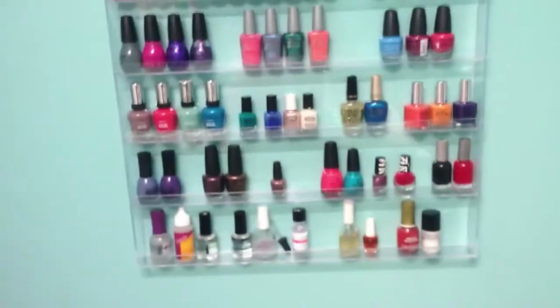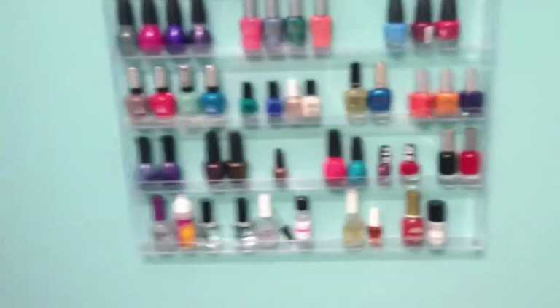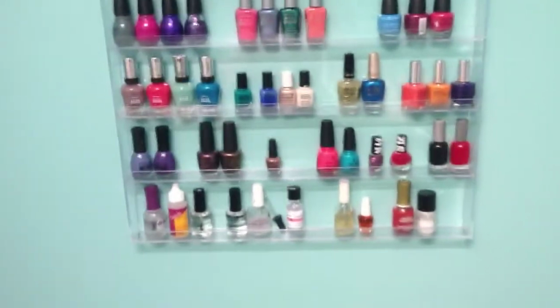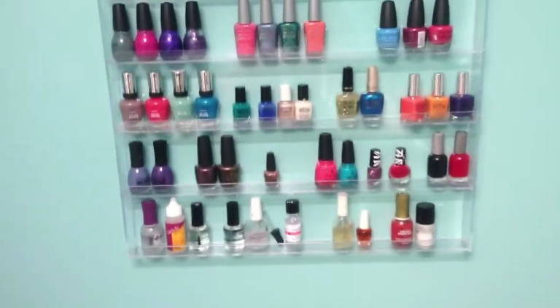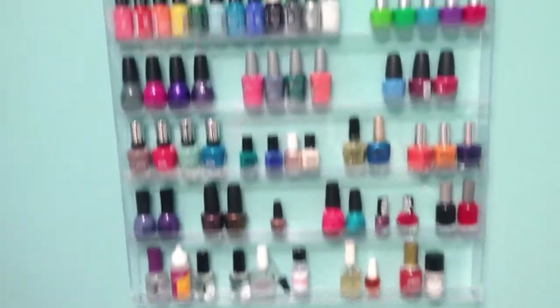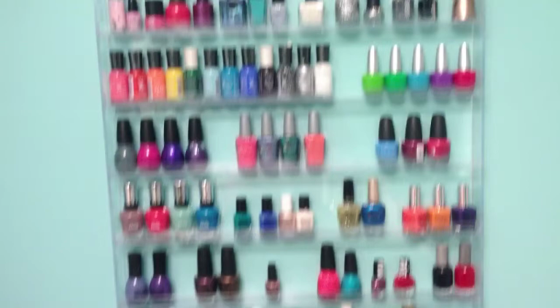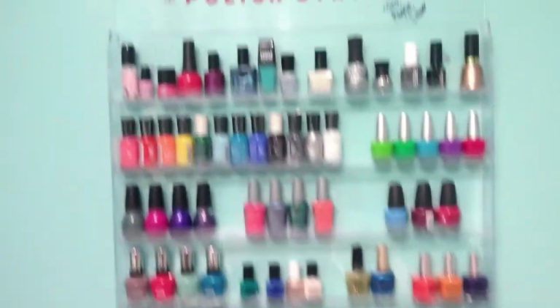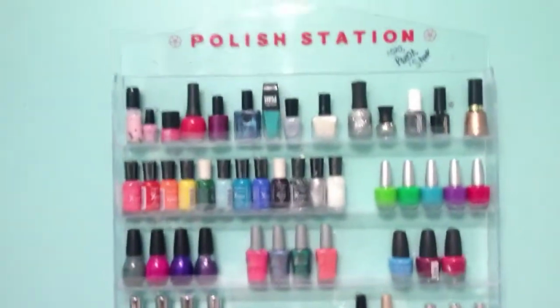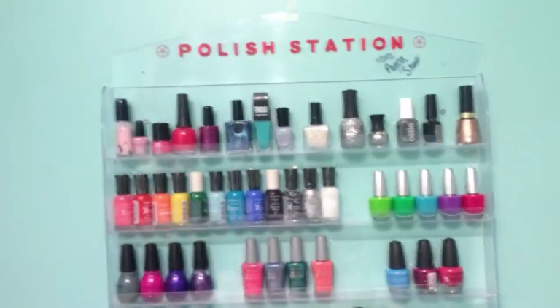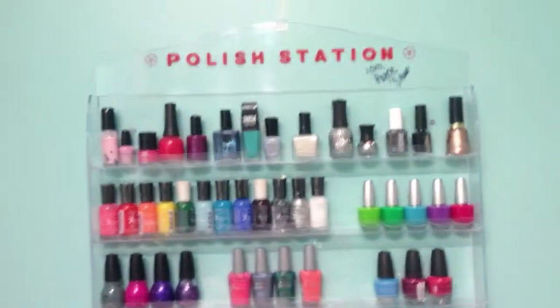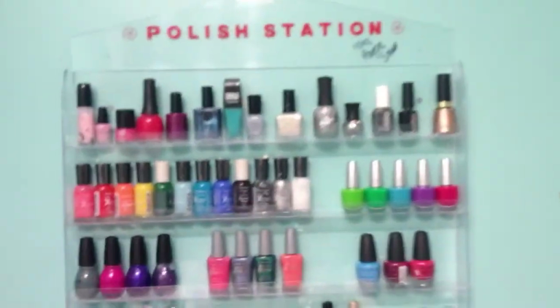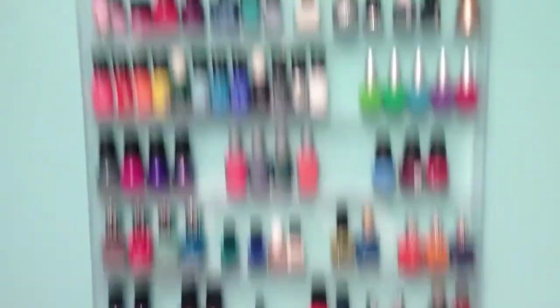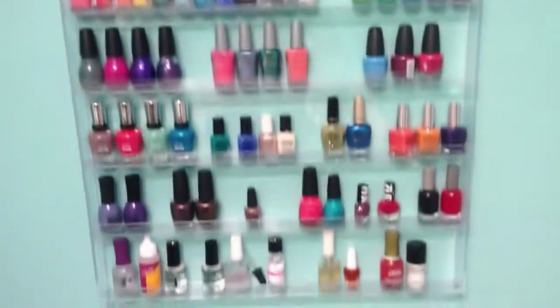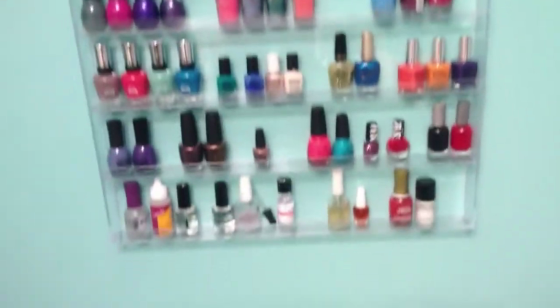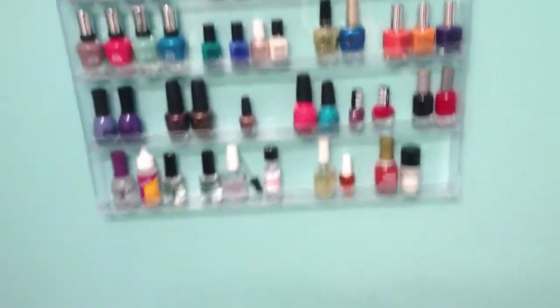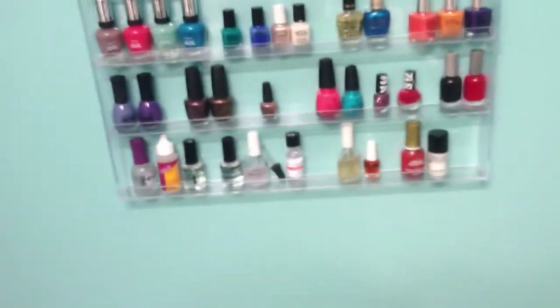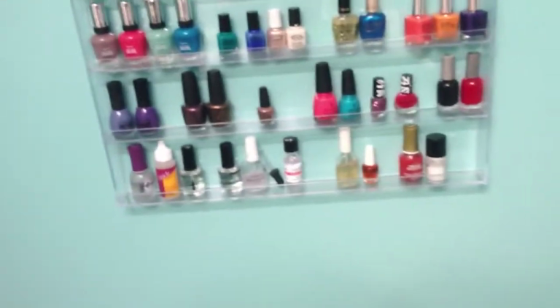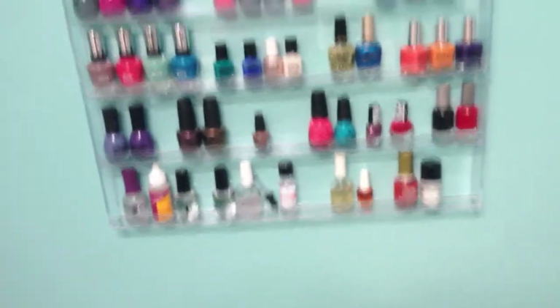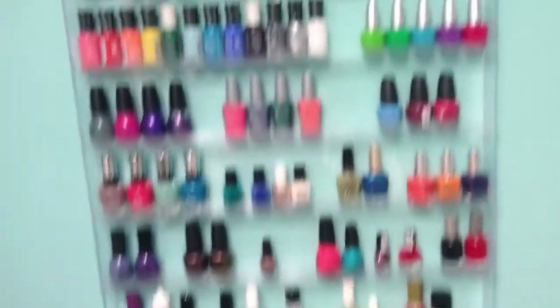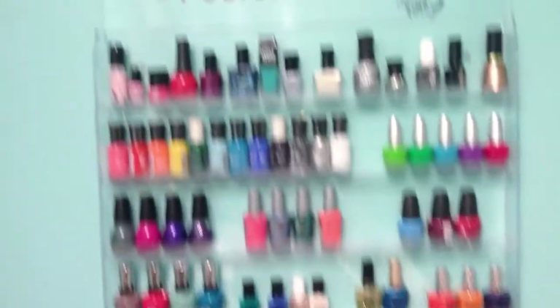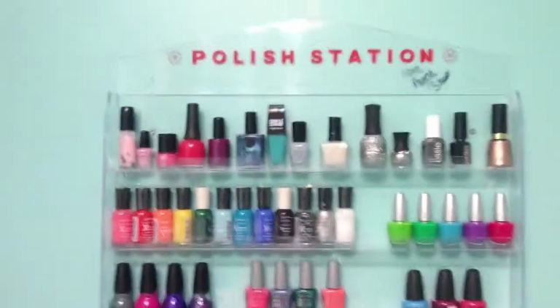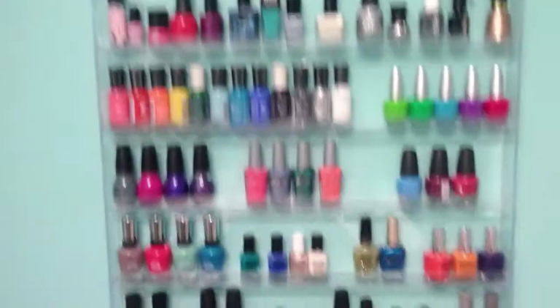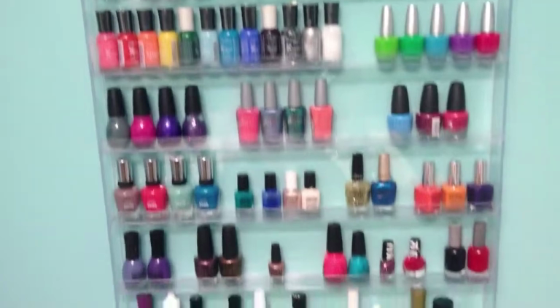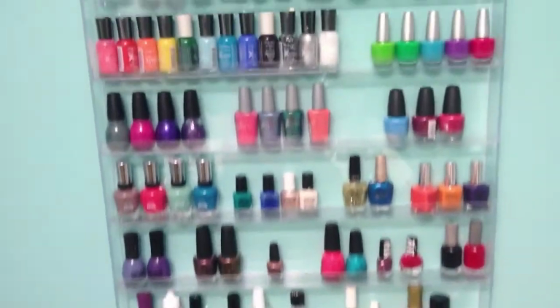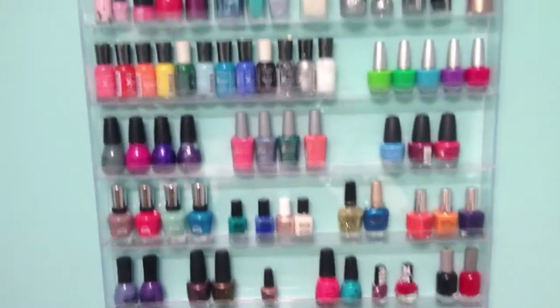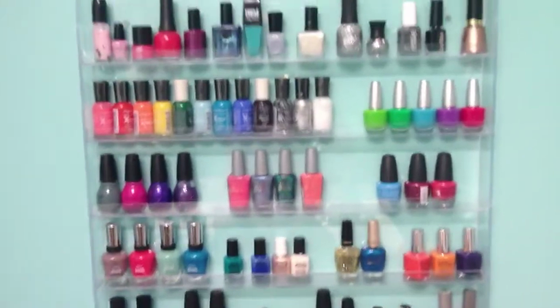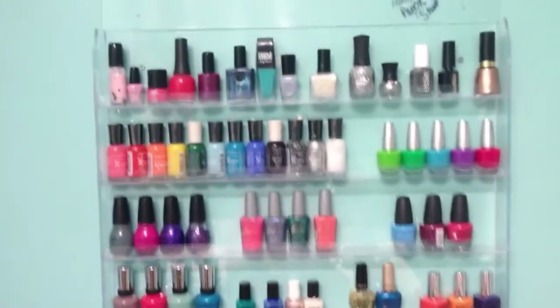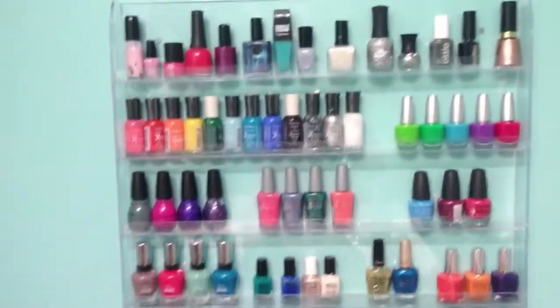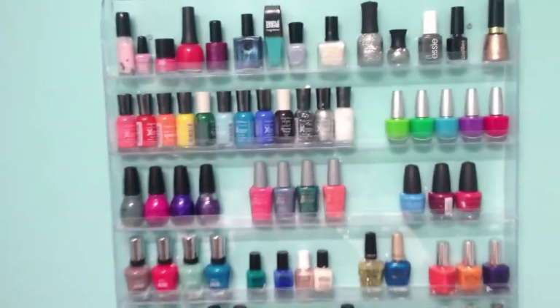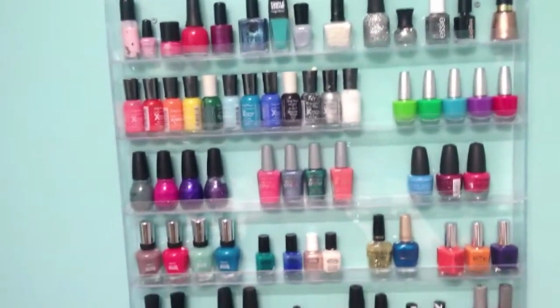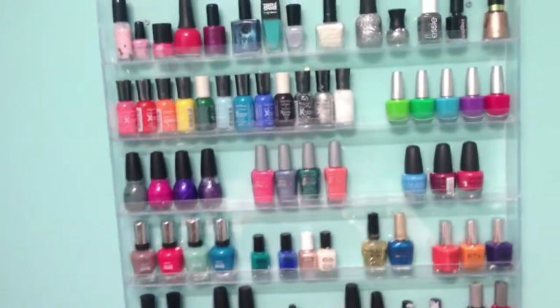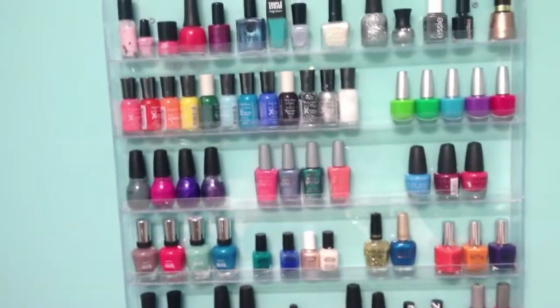So this is my nail polish rack. I actually got it yesterday. I put my top coats and stuff at the bottom and then those are all my polishes. I organize them by brands.